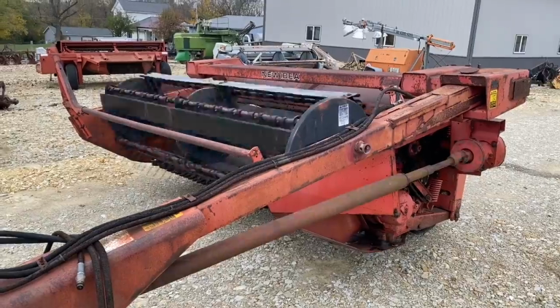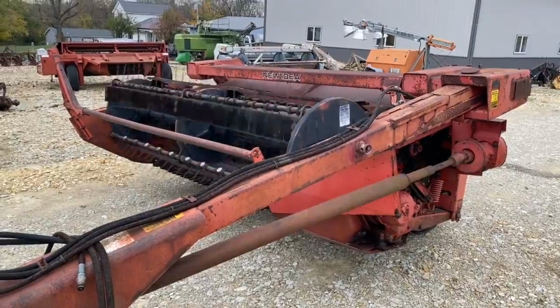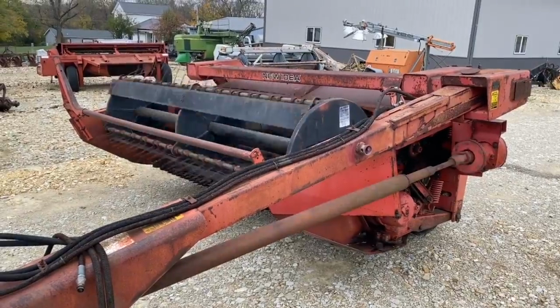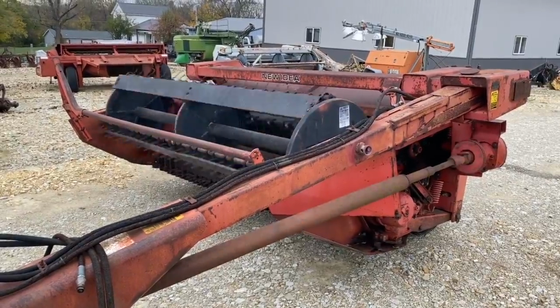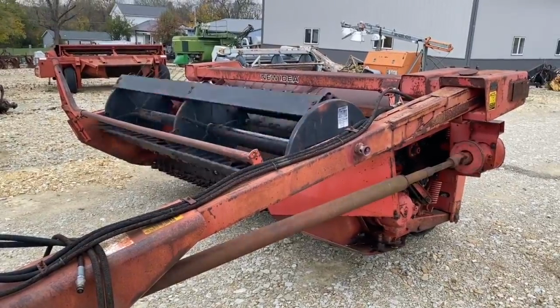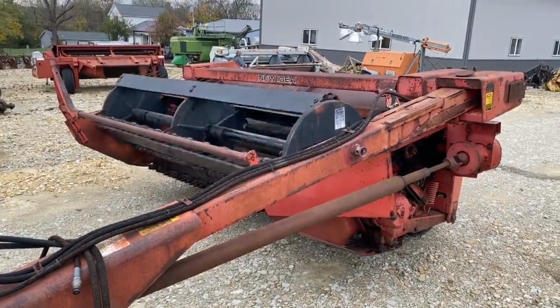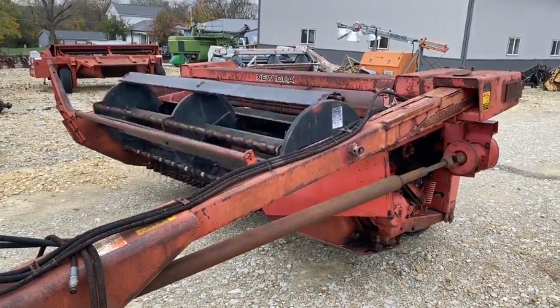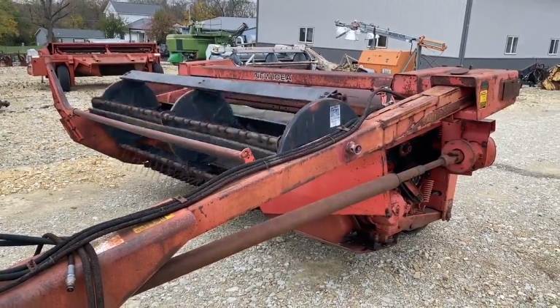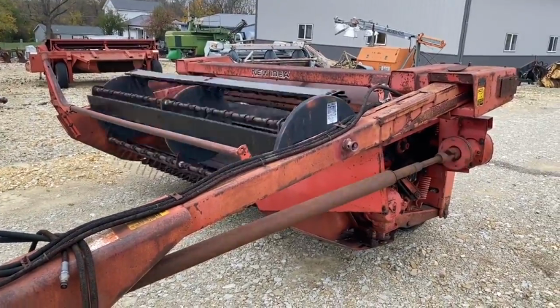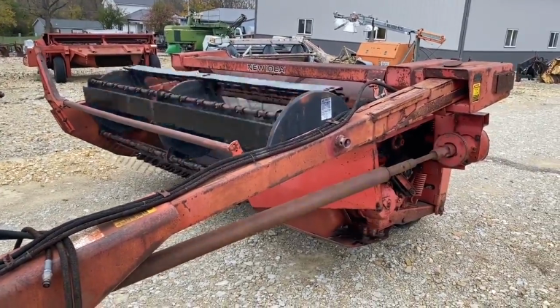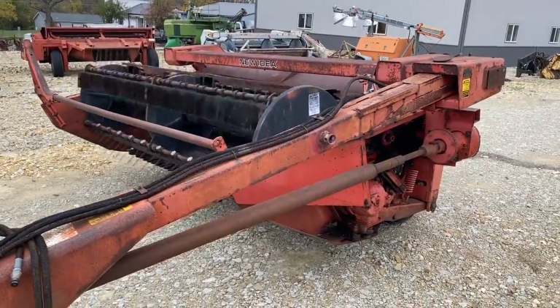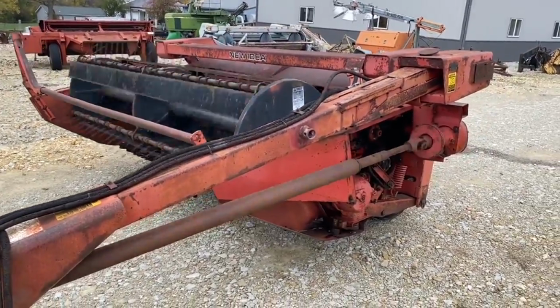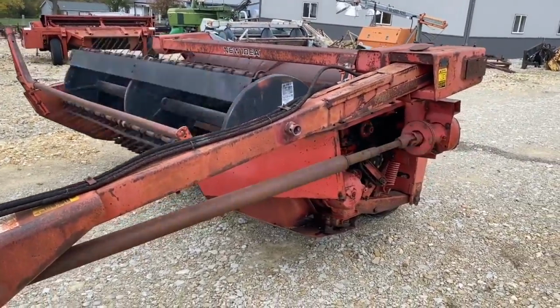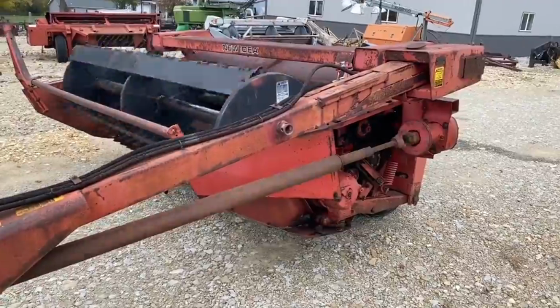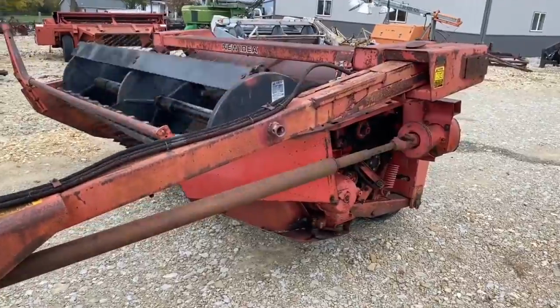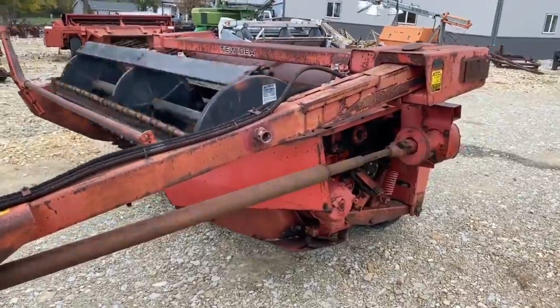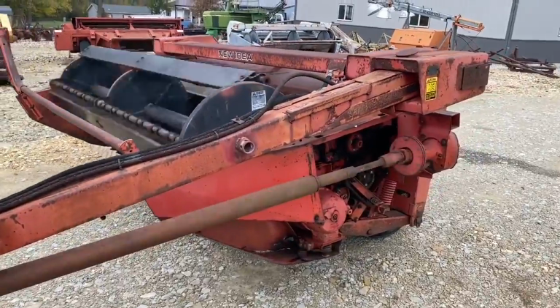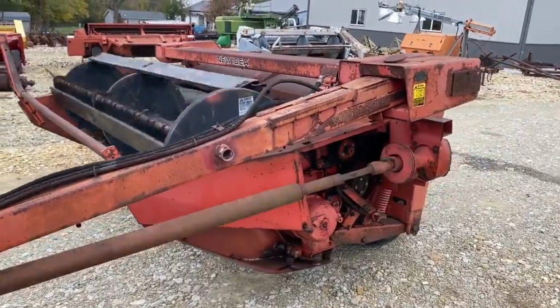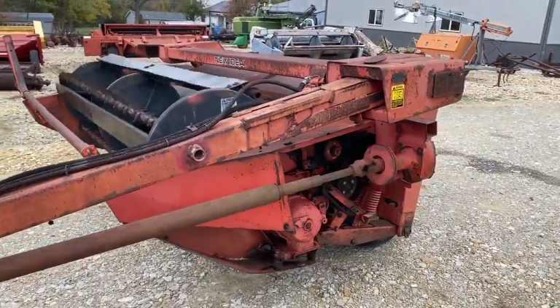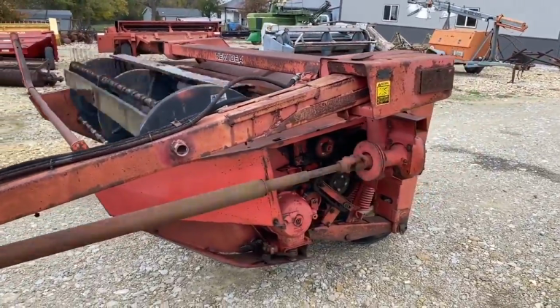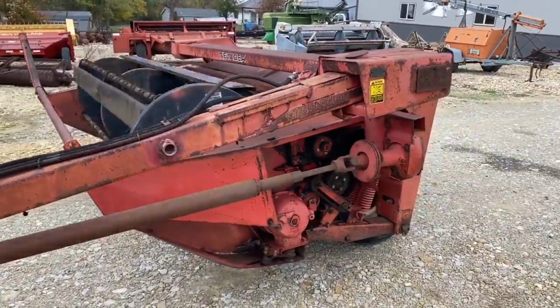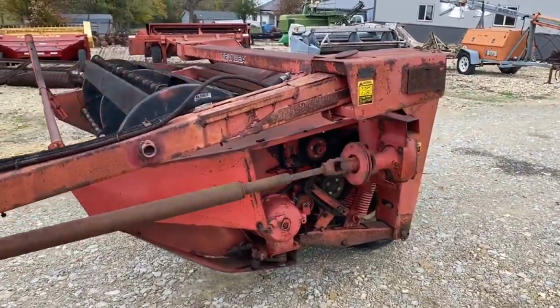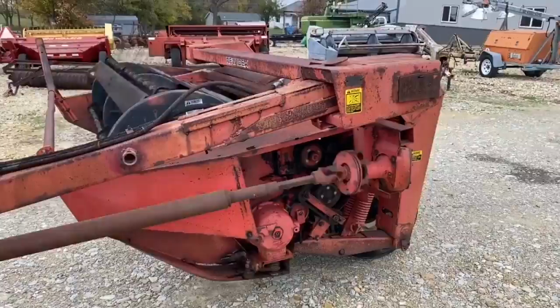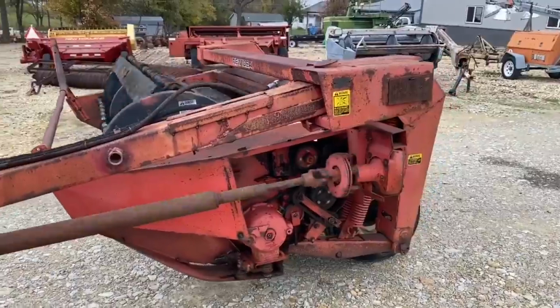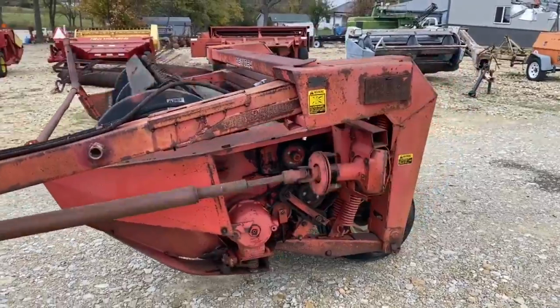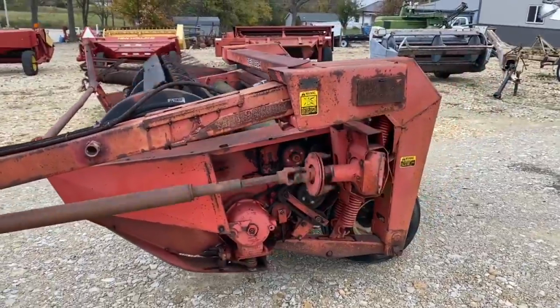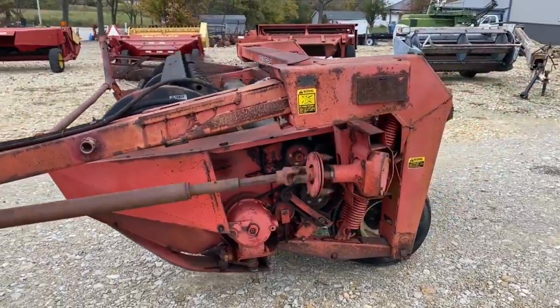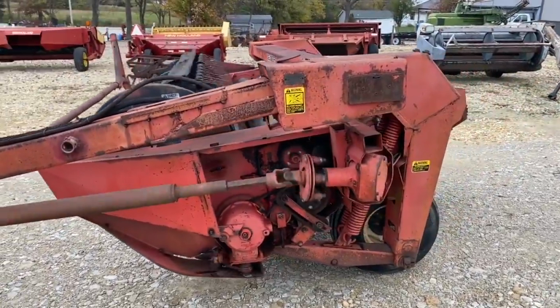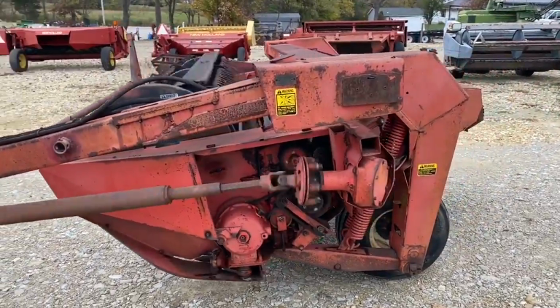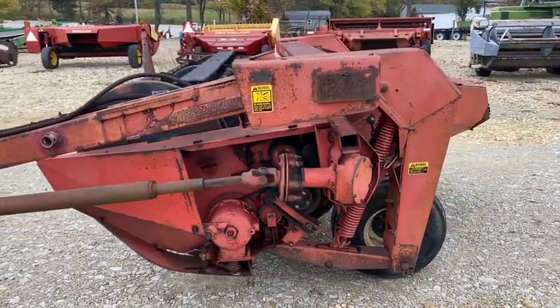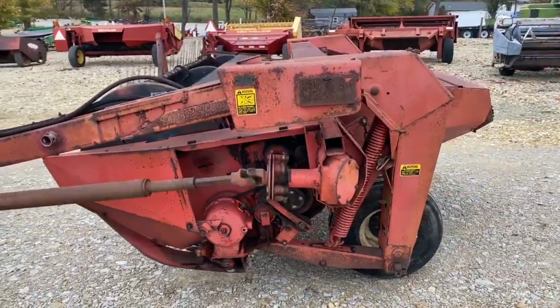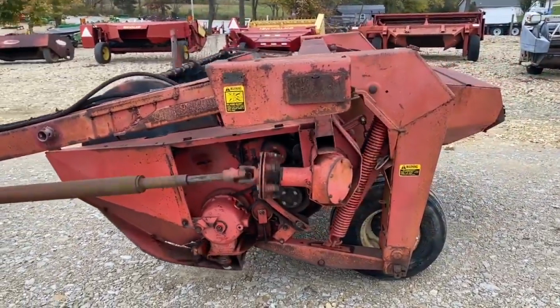Folks, here's a new idea model 509, 9 foot cut, simple cut mower conditioner. Good set of rolls in it, hydraulic swing tongue — really a pretty nice older machine.